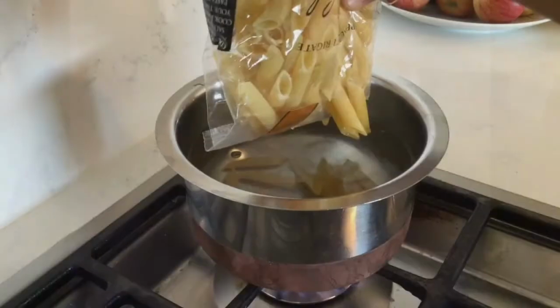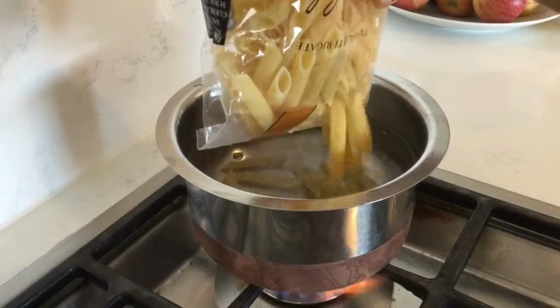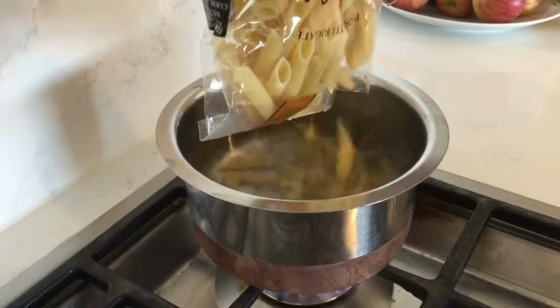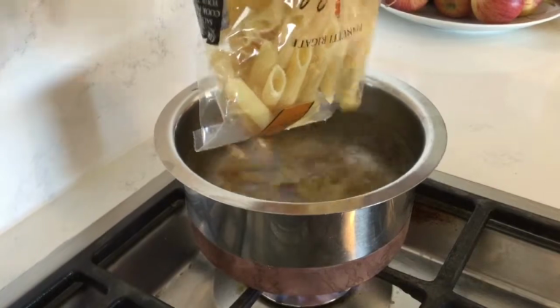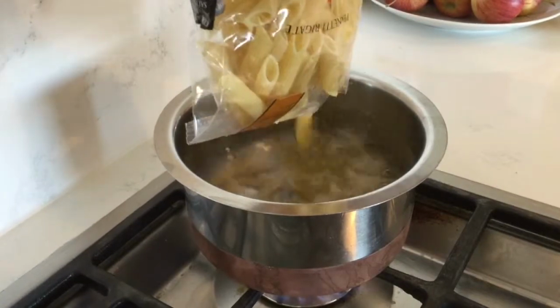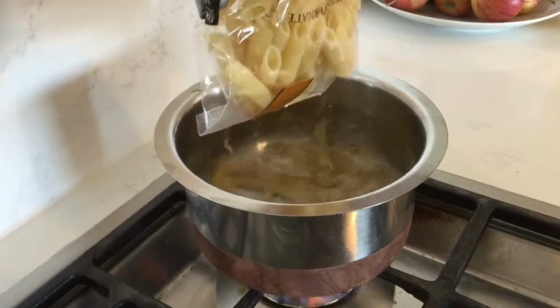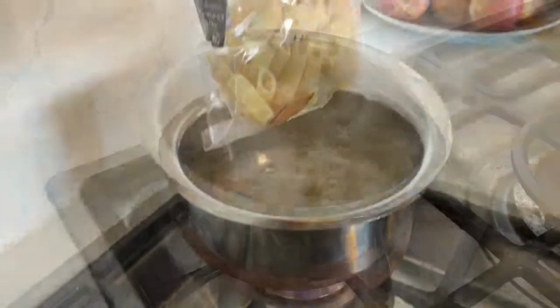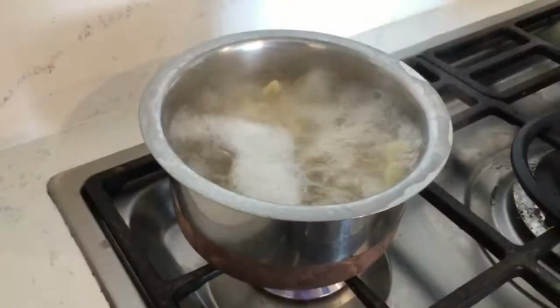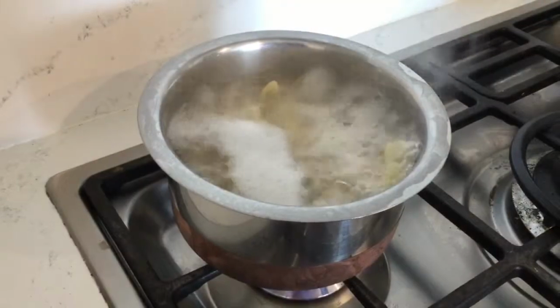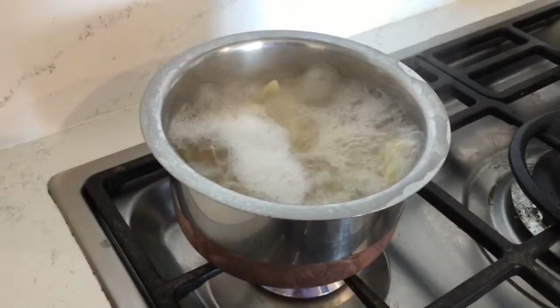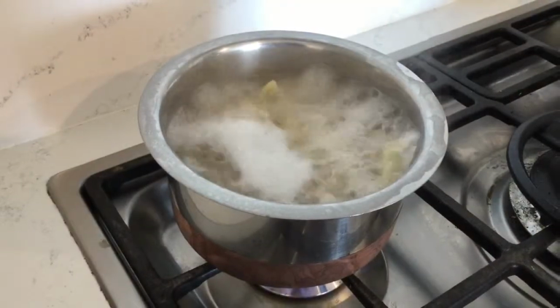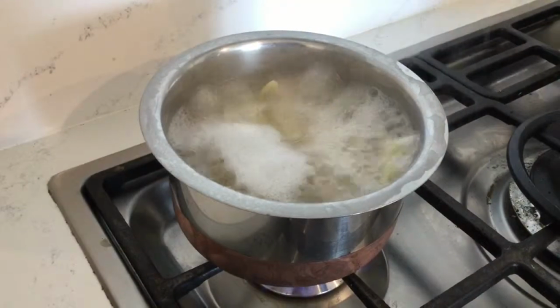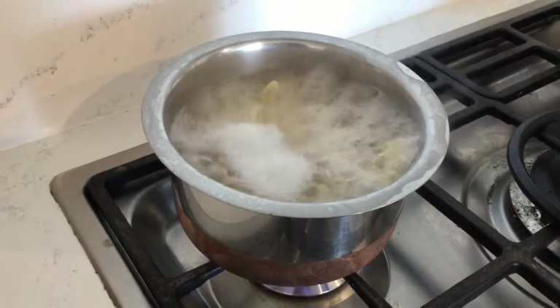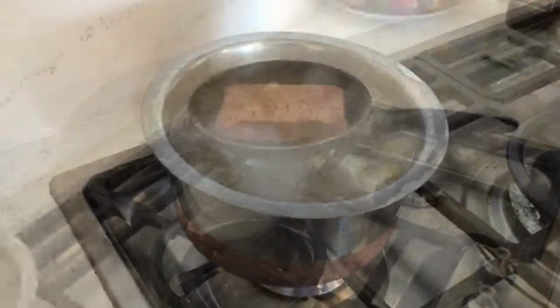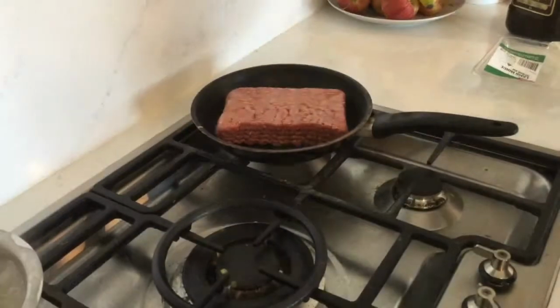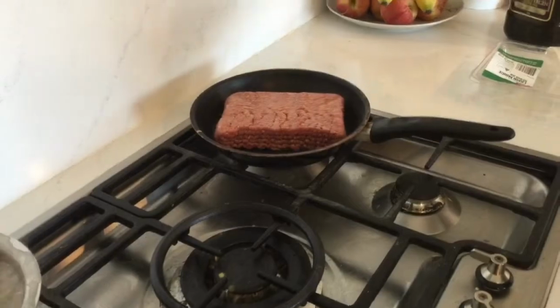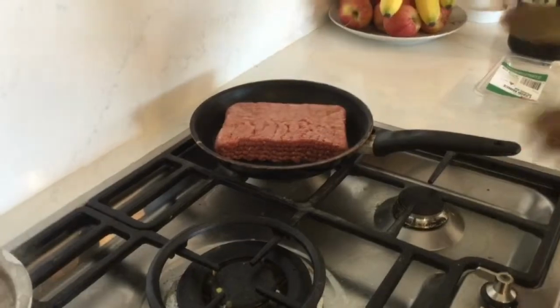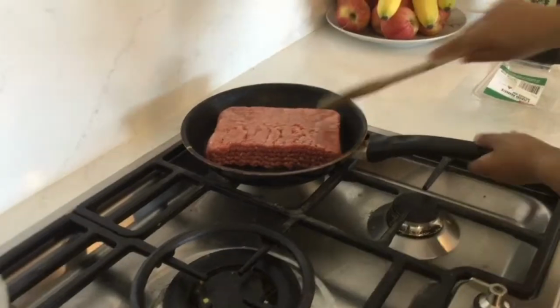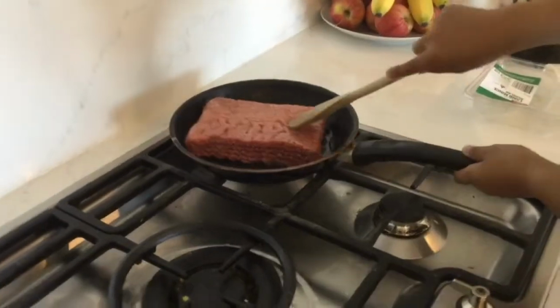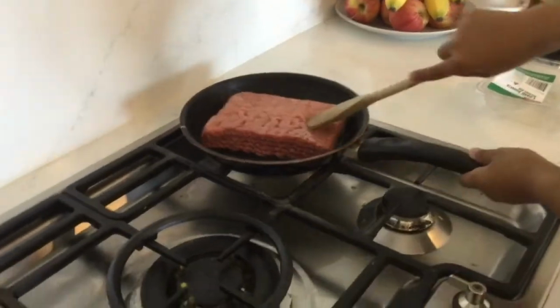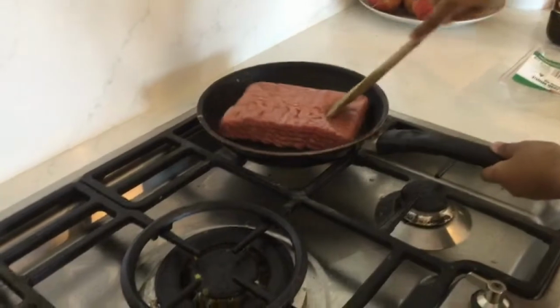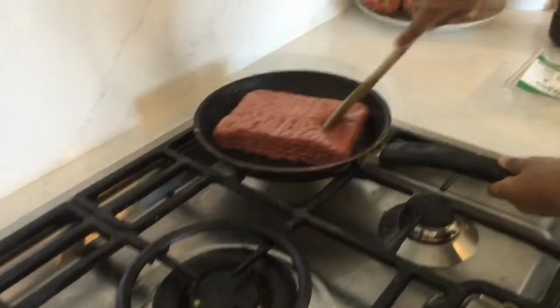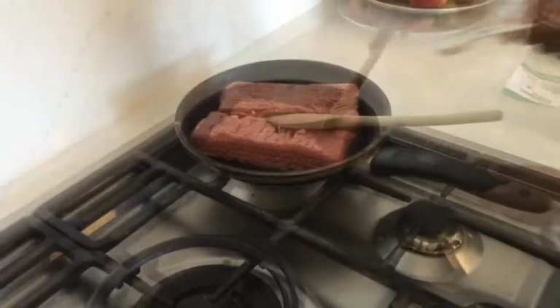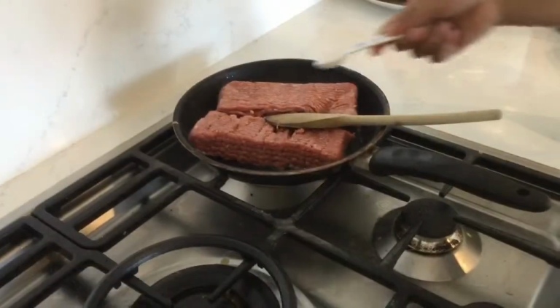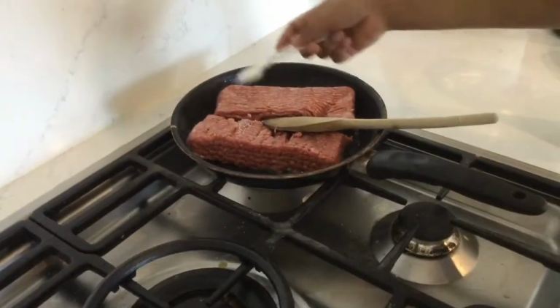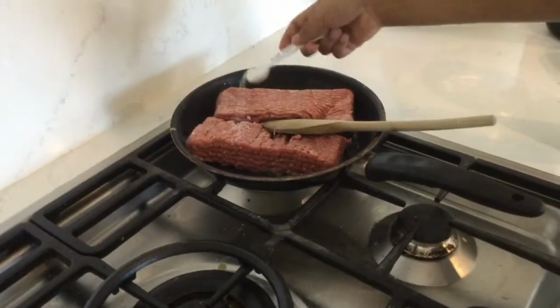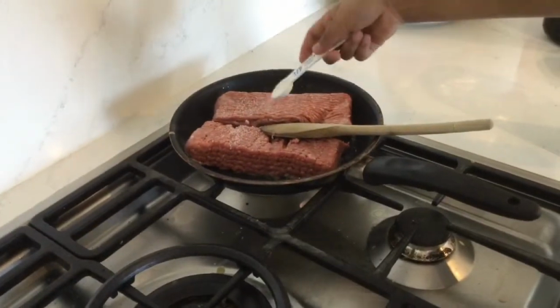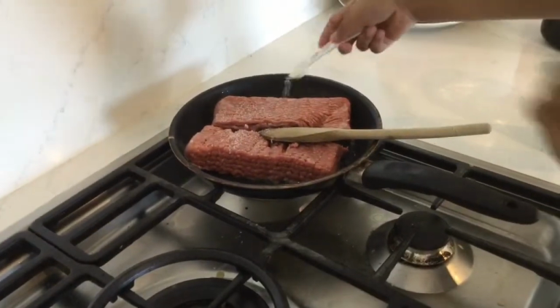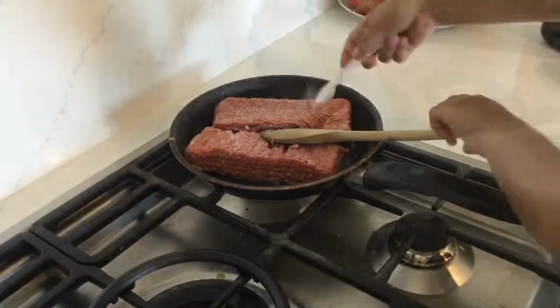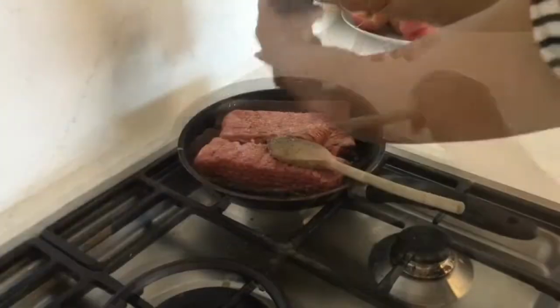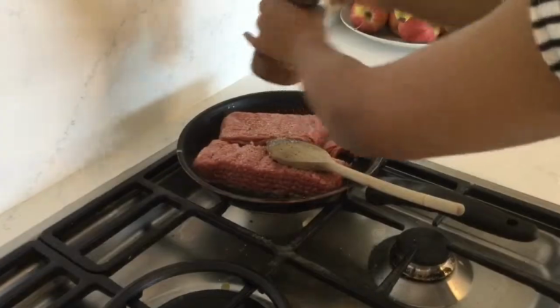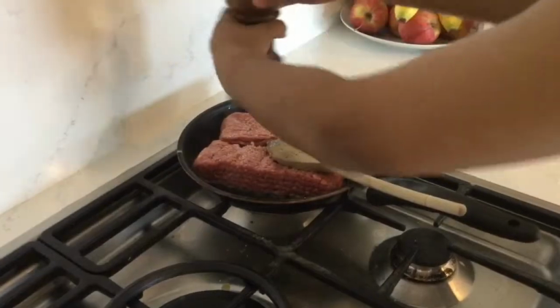Put some pasta in some water, then wait for it to boil. Cook some lamb in a pan. Season your lamb with salt and pepper.